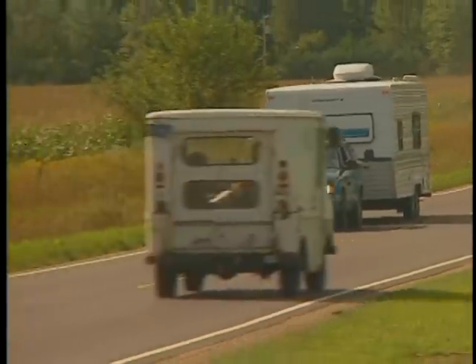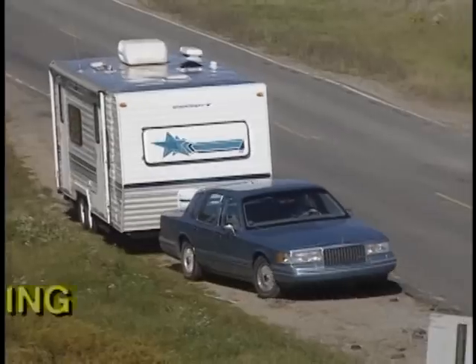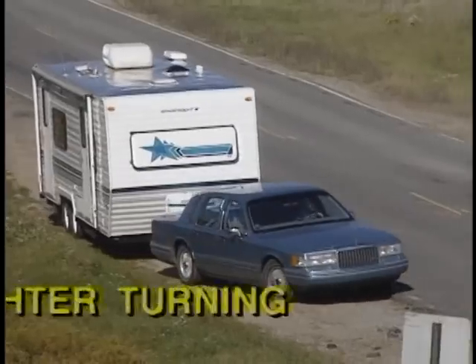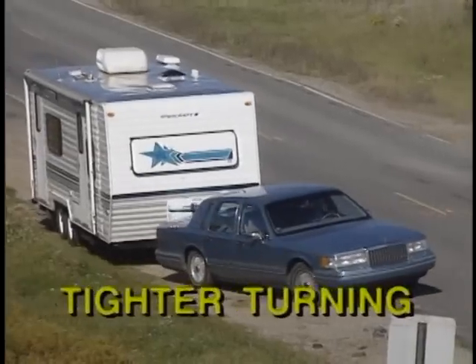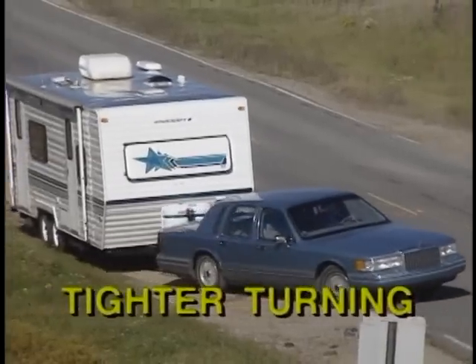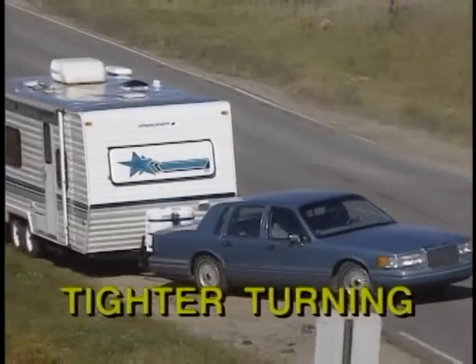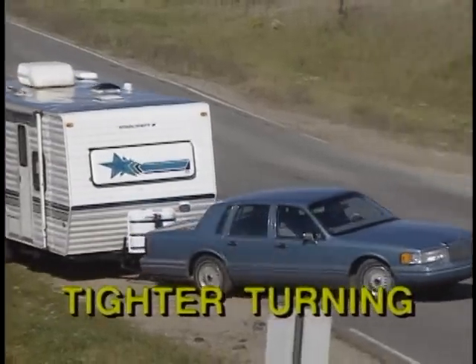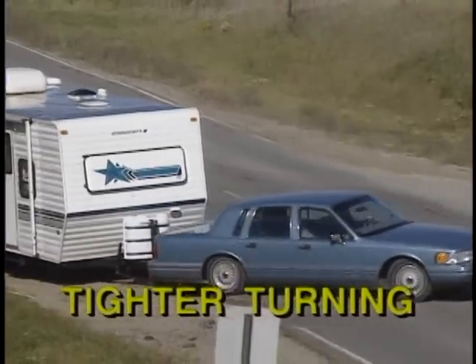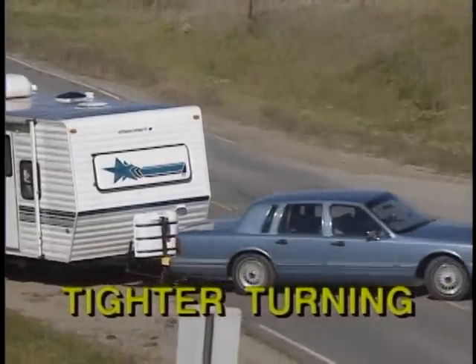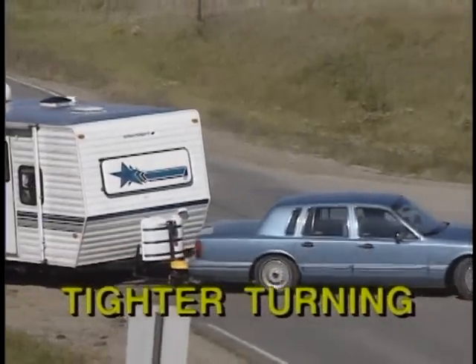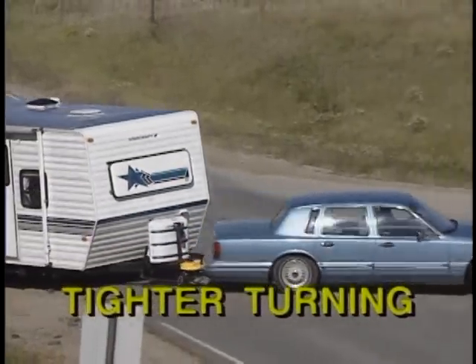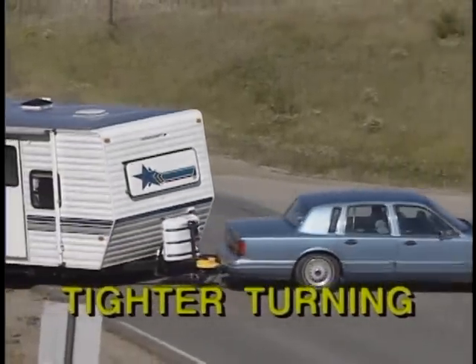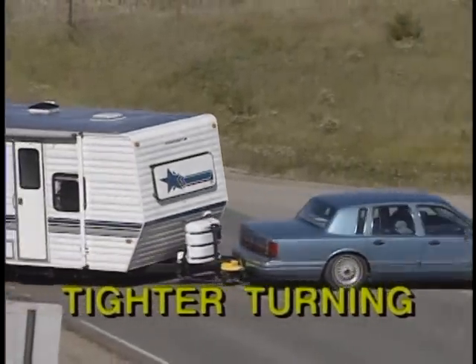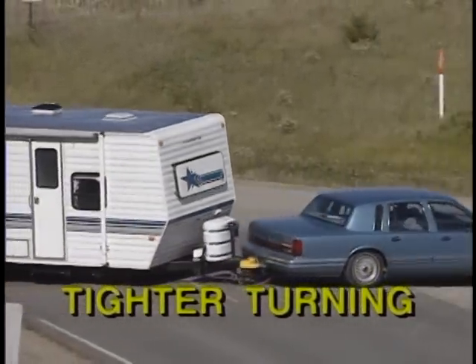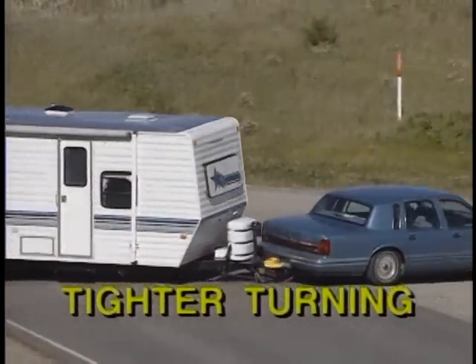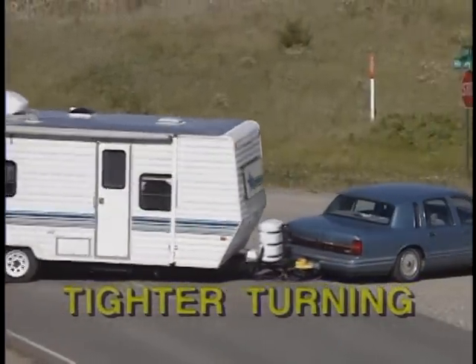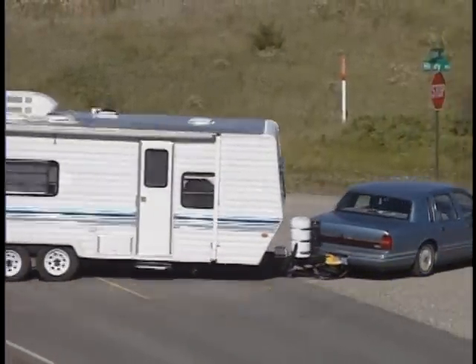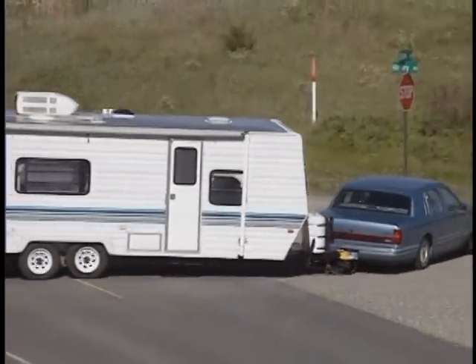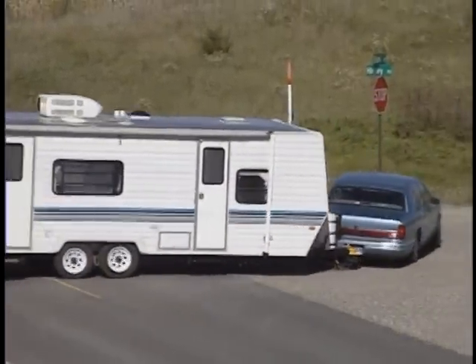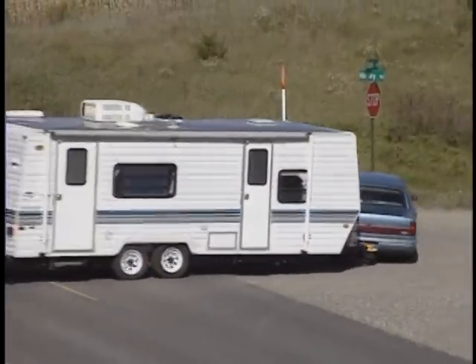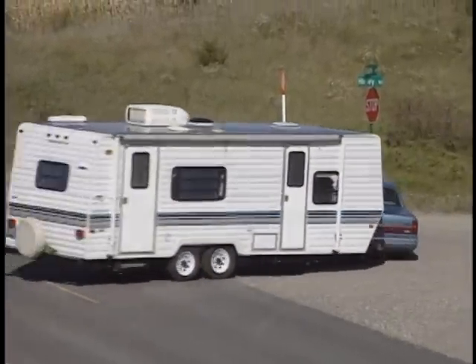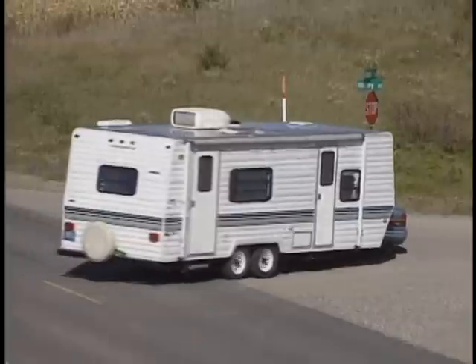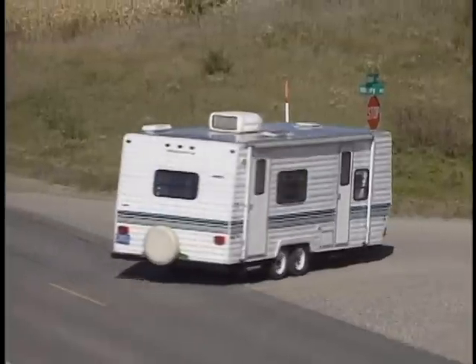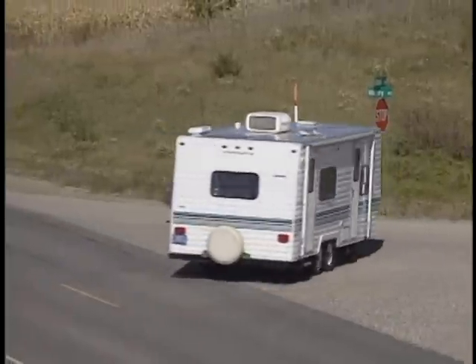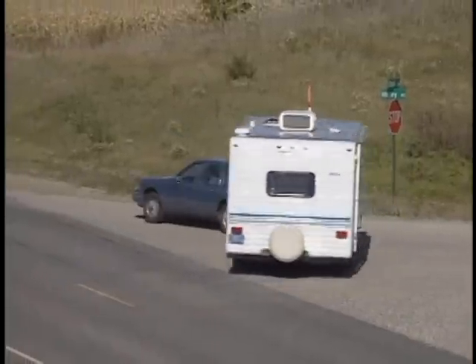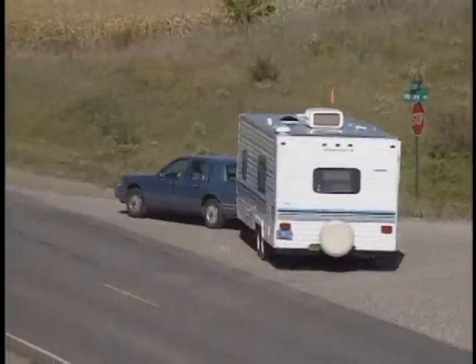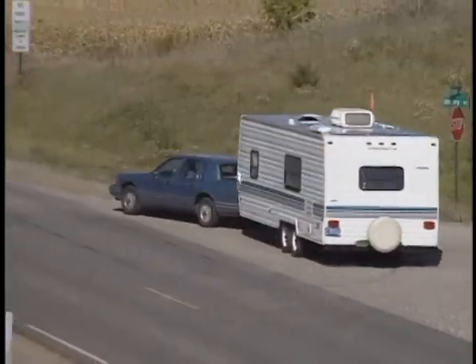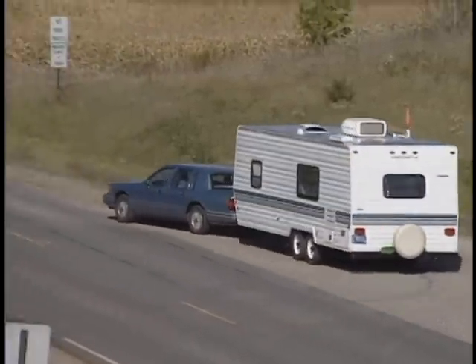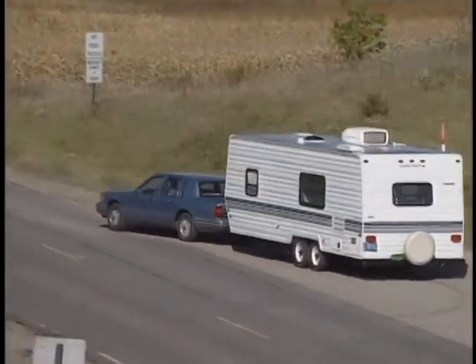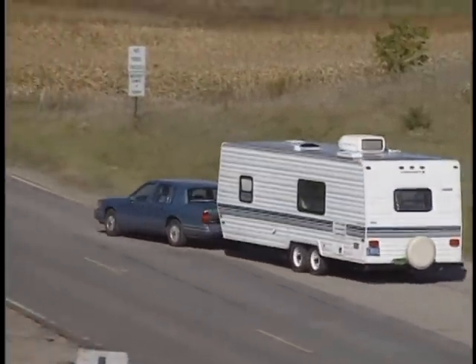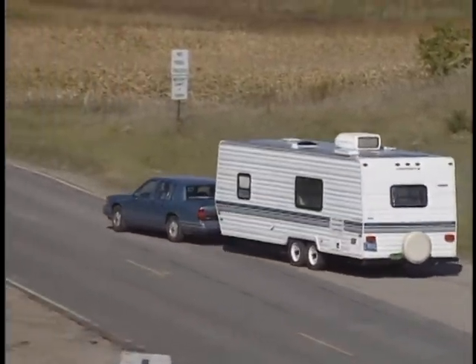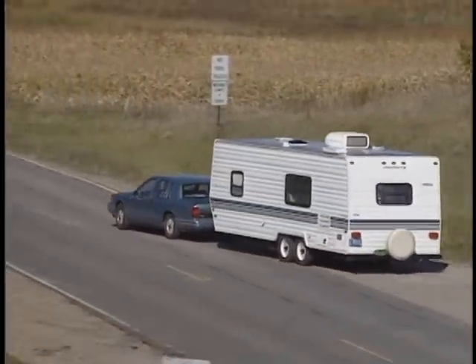Tighter turning radius. The Hensley Arrow's articulating hitch box assembly moves the trailer in the direction of the turn so that the trailer negotiates sharp turns like a fifth wheel.